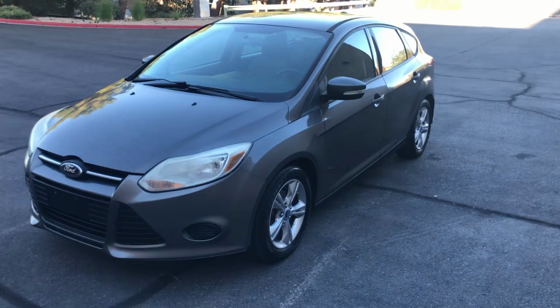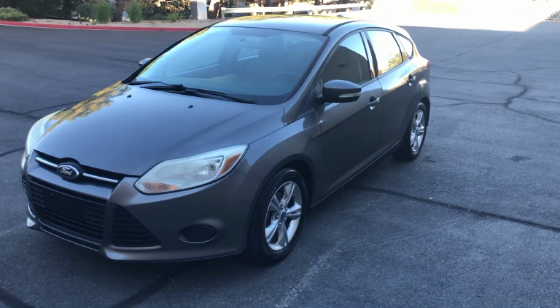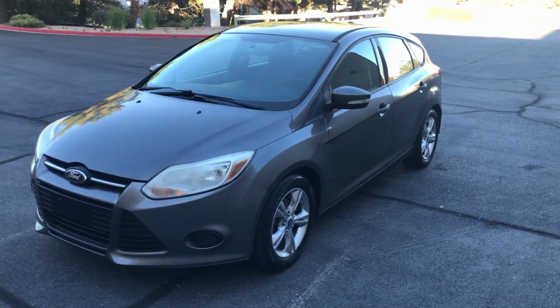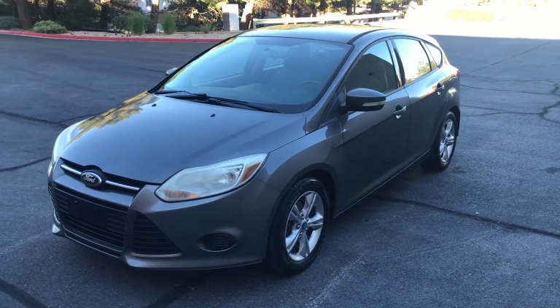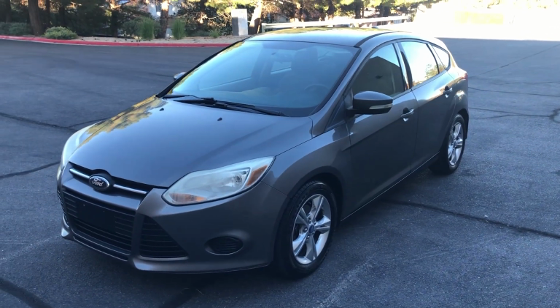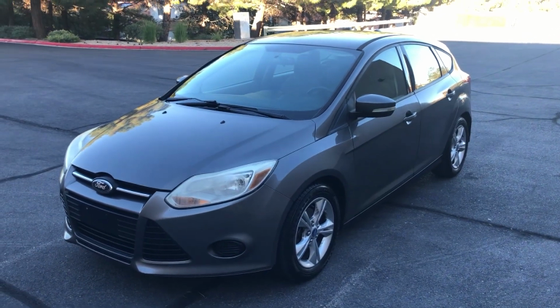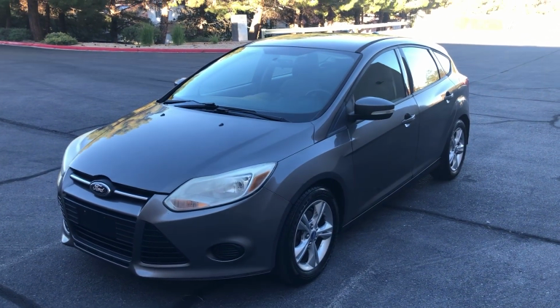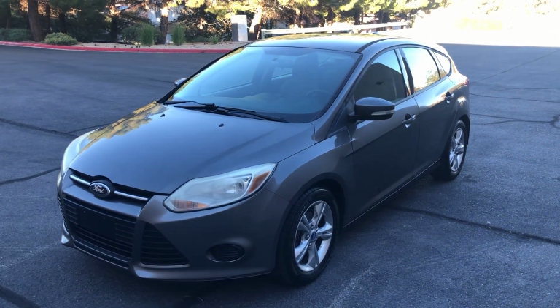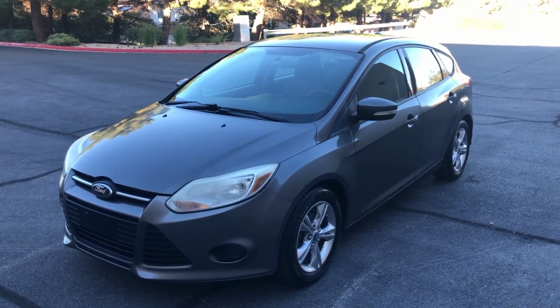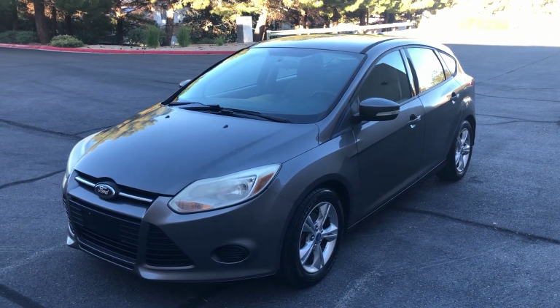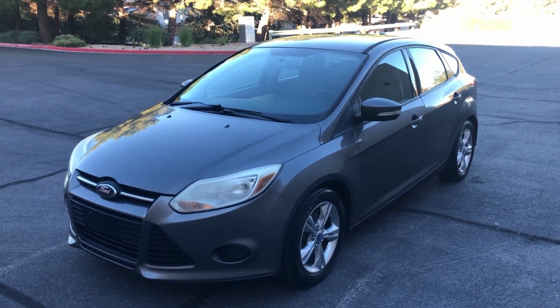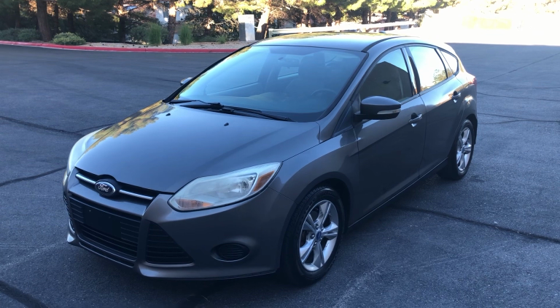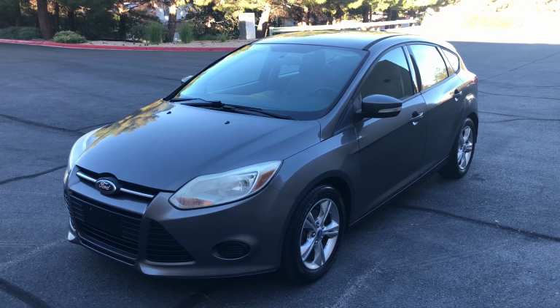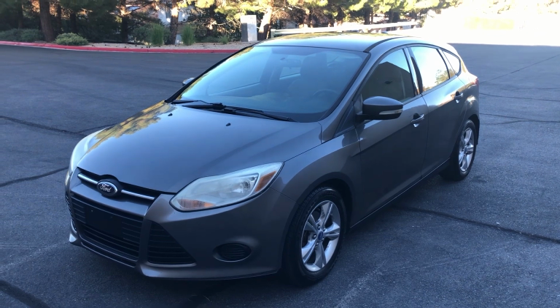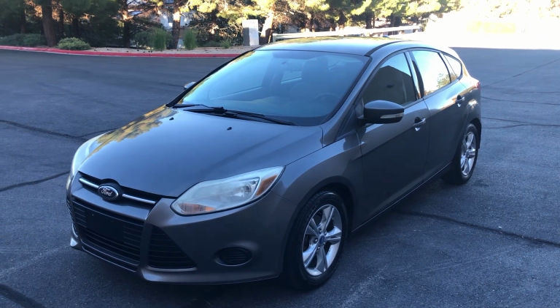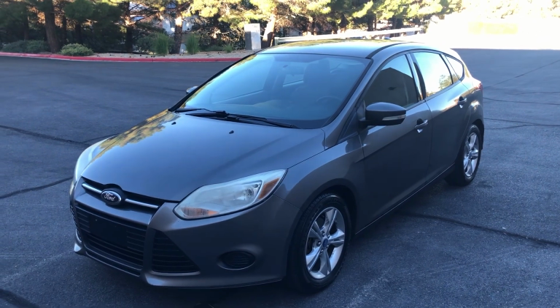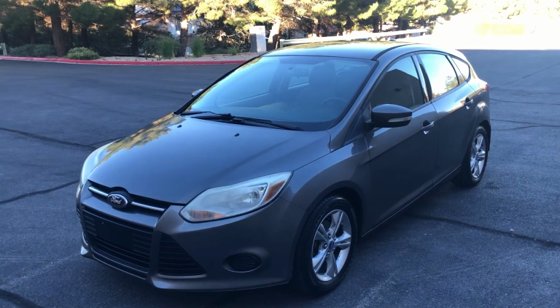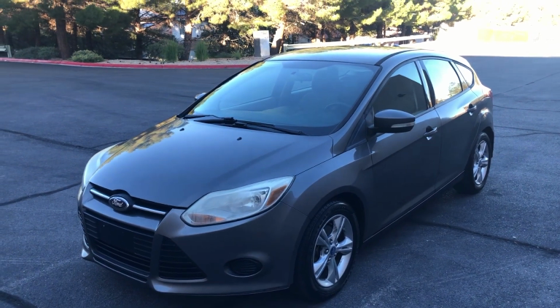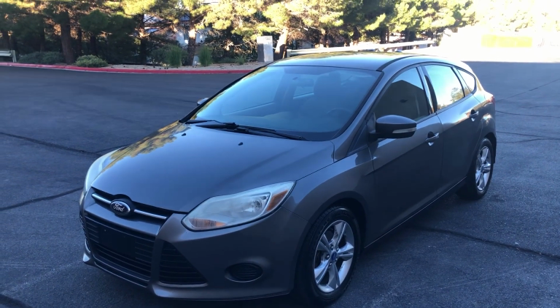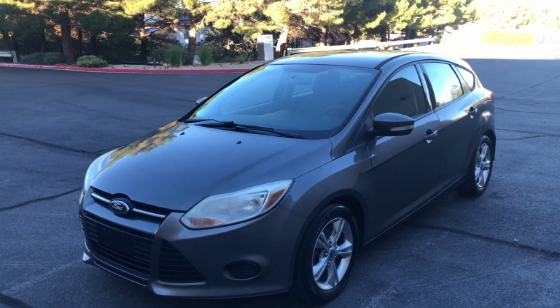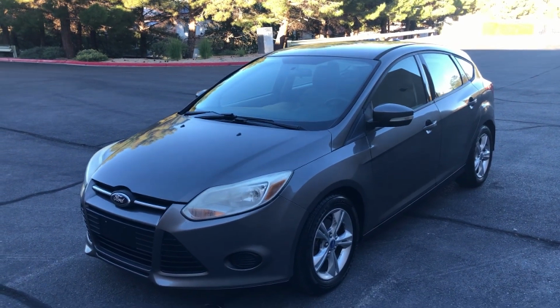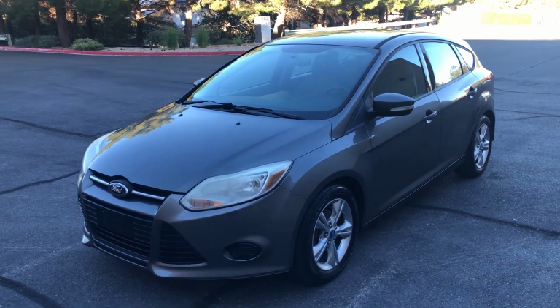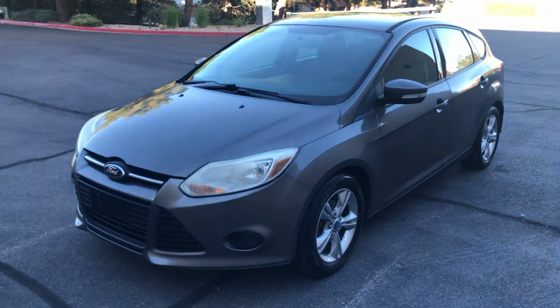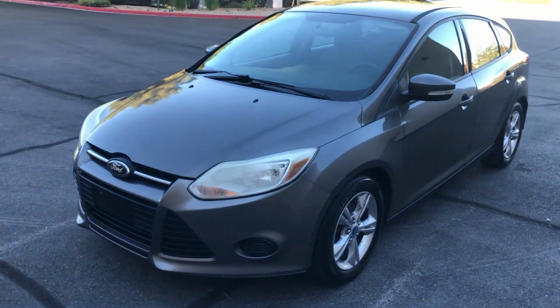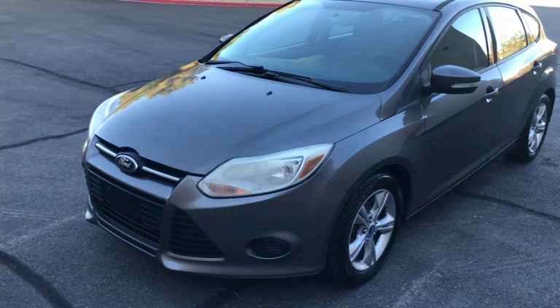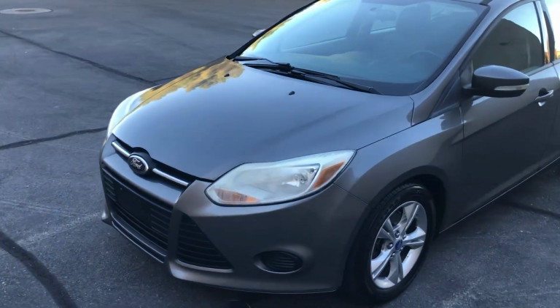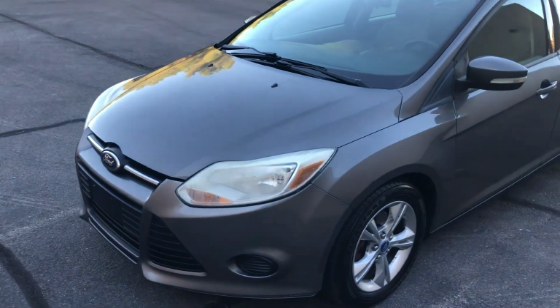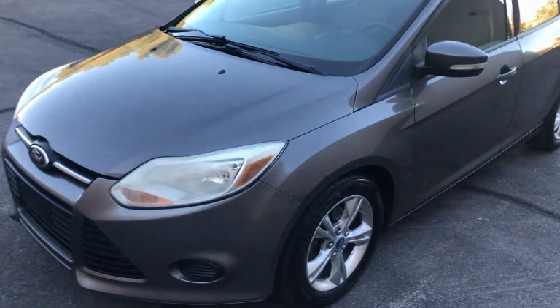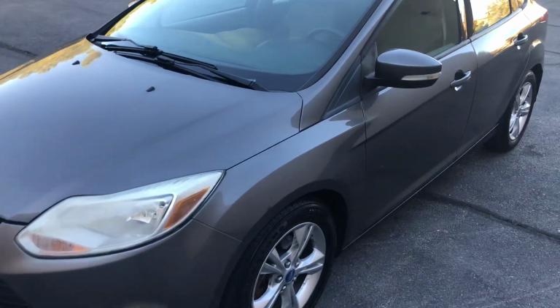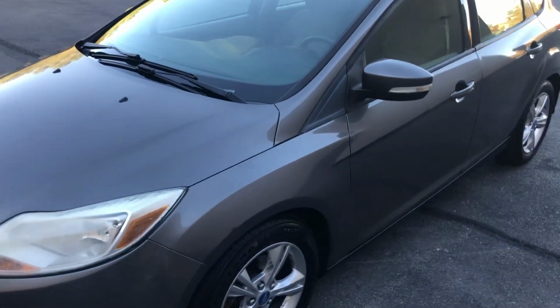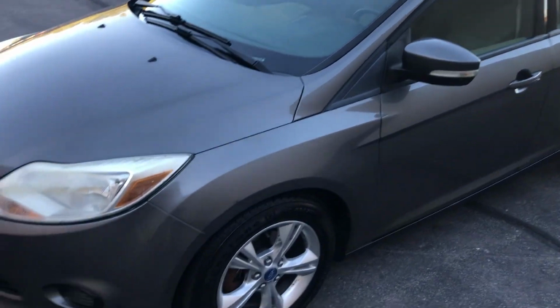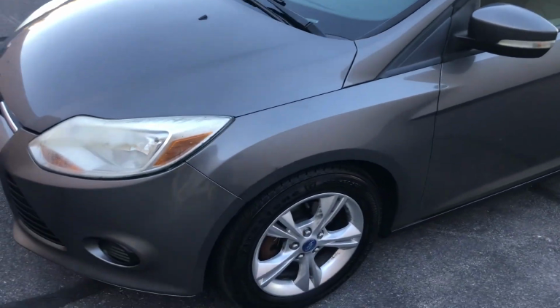Hello everyone, up for auction we have a 2013 Ford Focus with 116k on the miles. We're going to take a look around and check it out. Overall, this car is in quite nice shape — runs and drives well, looks good.